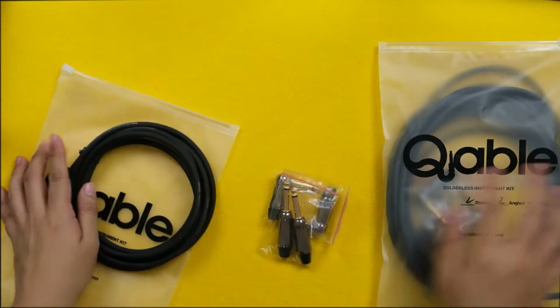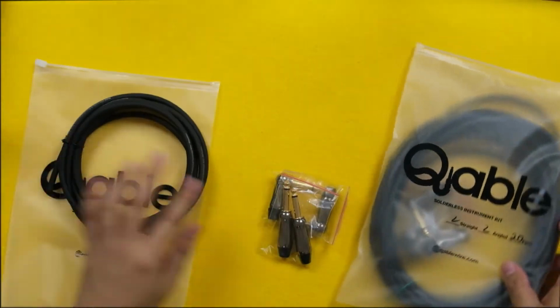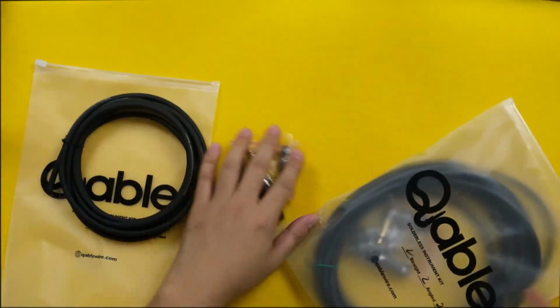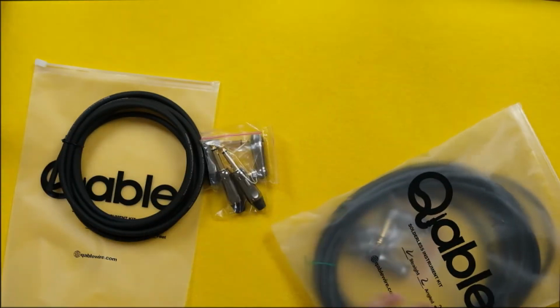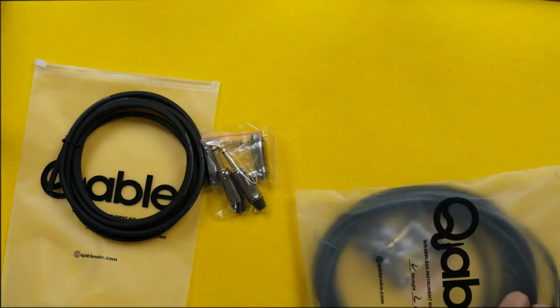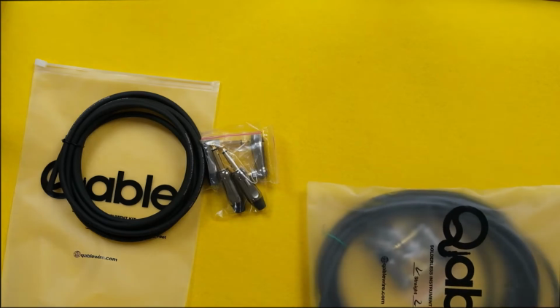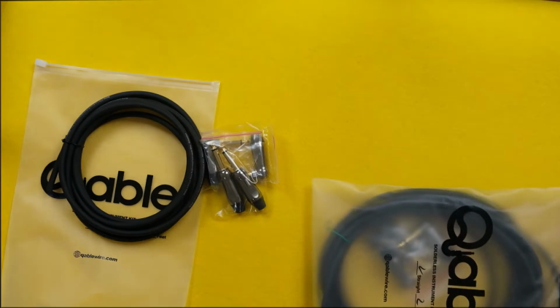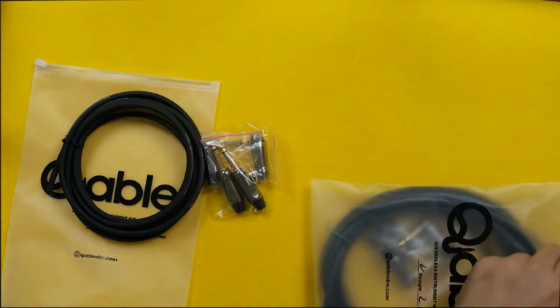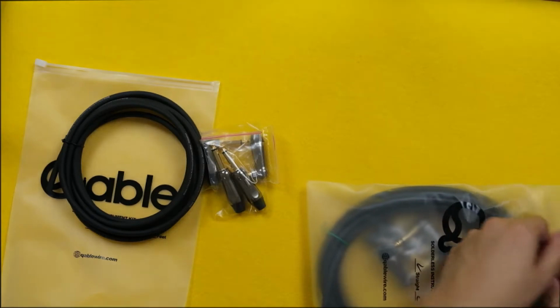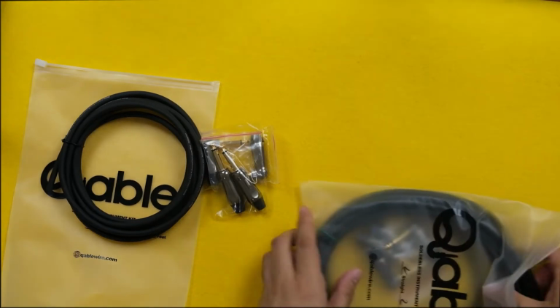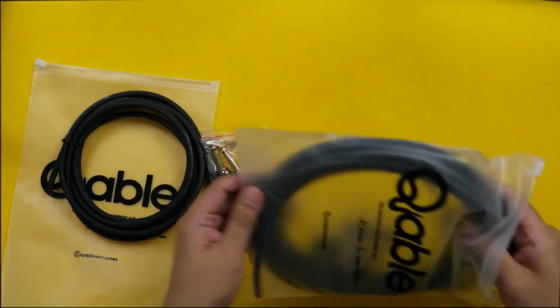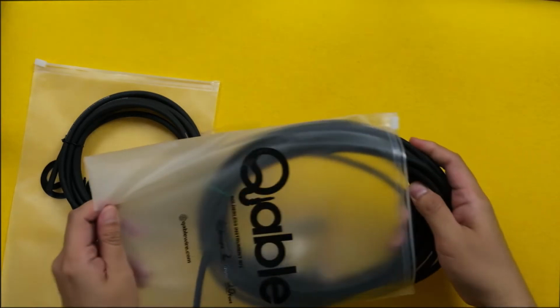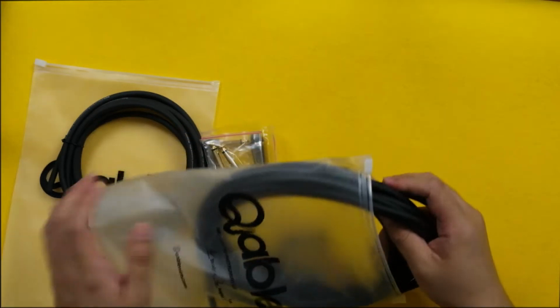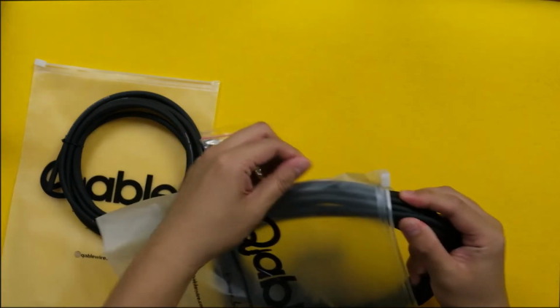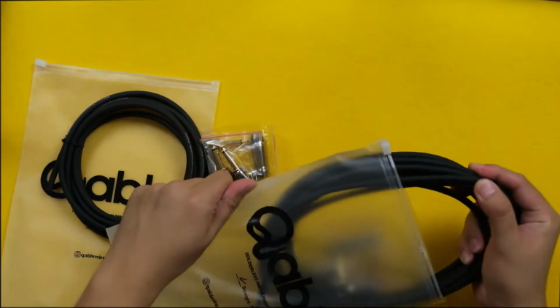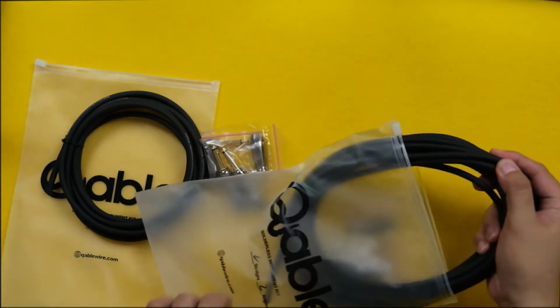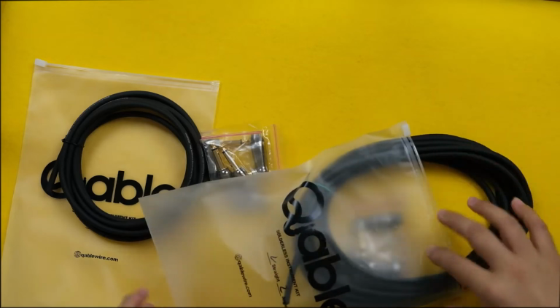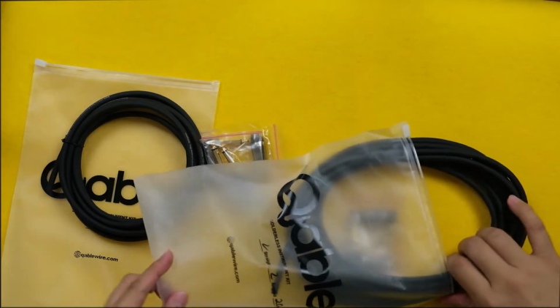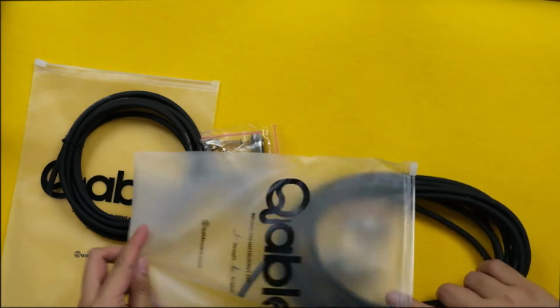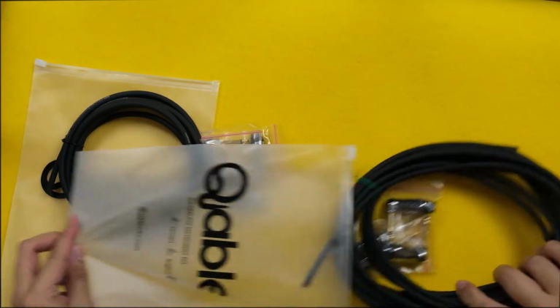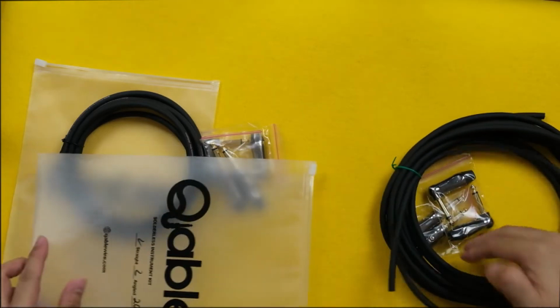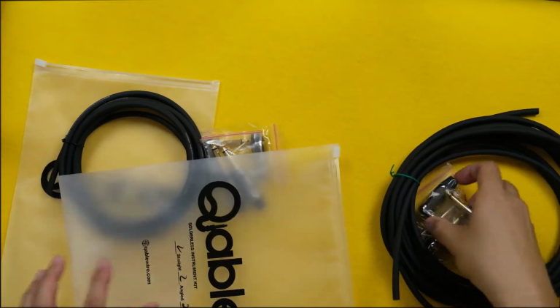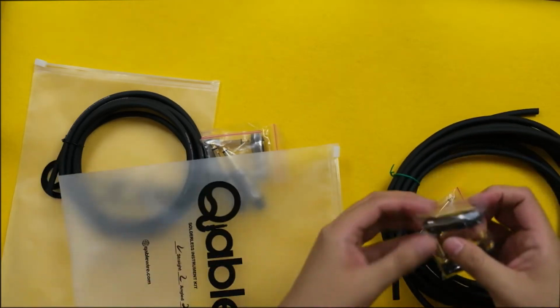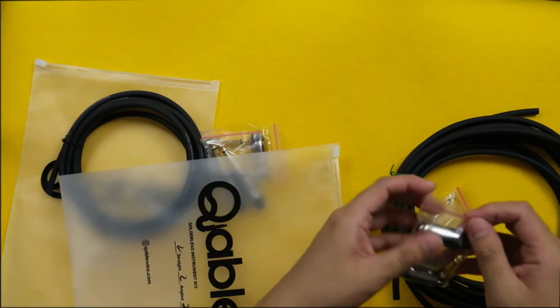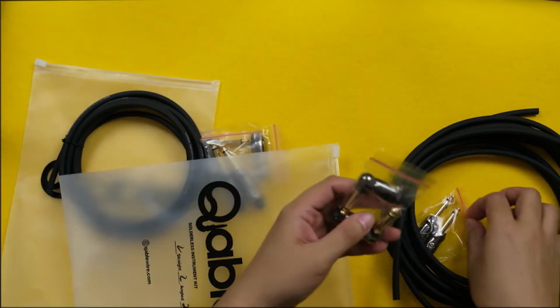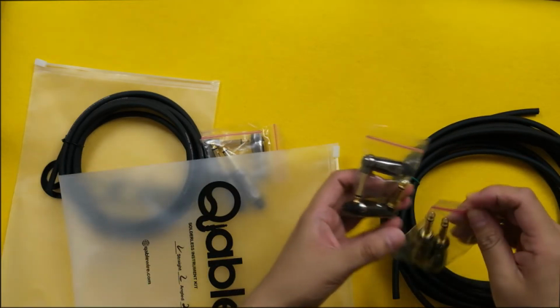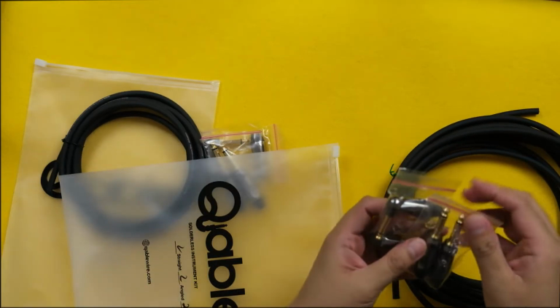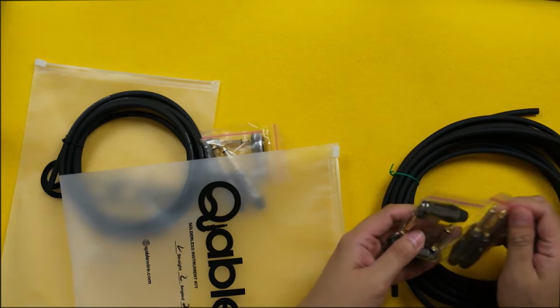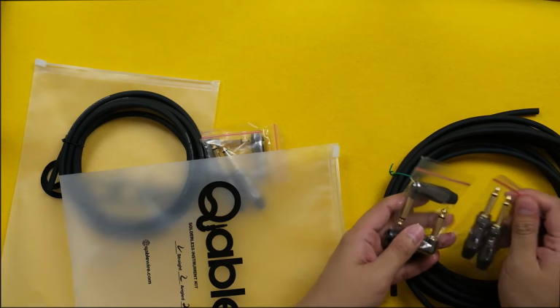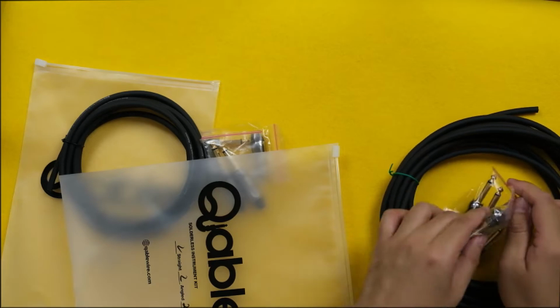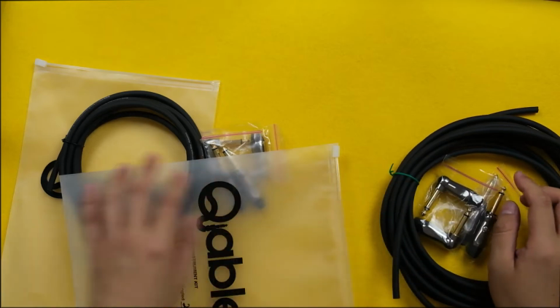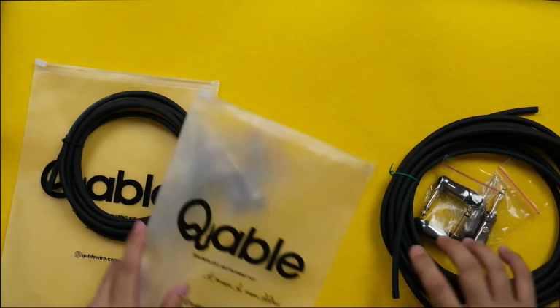And the other one is also straightforward. What we have here is the 20 feet cable, and two straight plugs and two angled plugs.